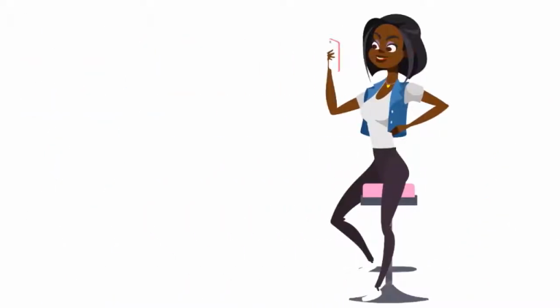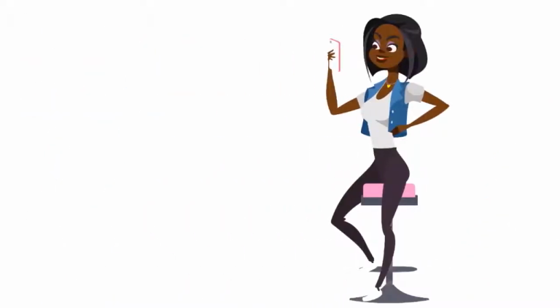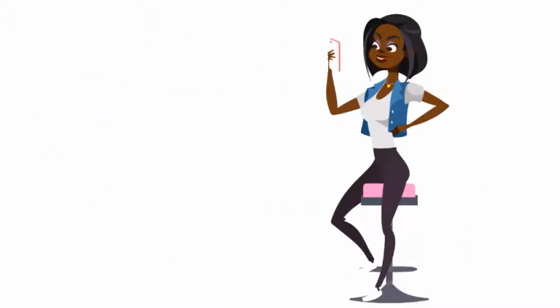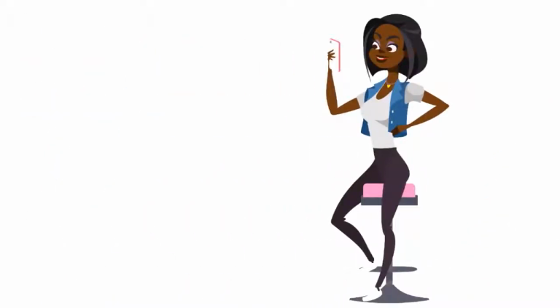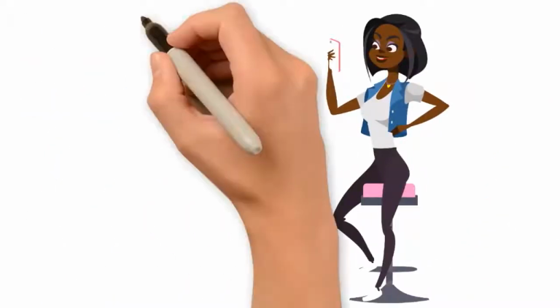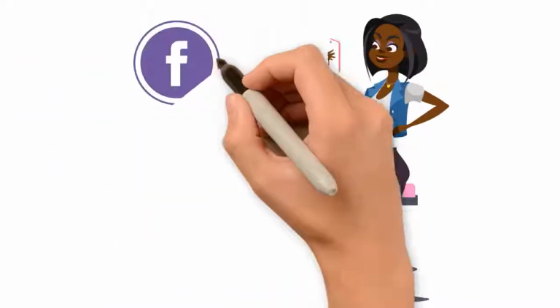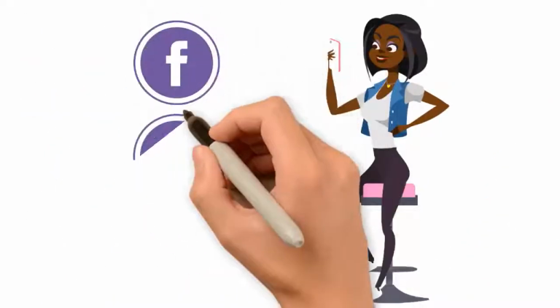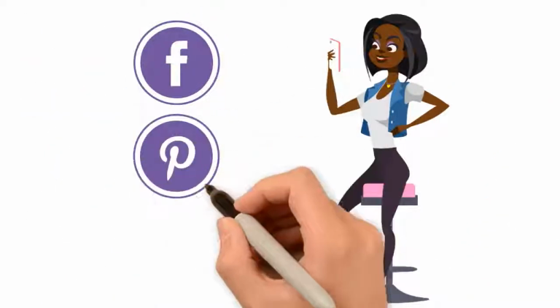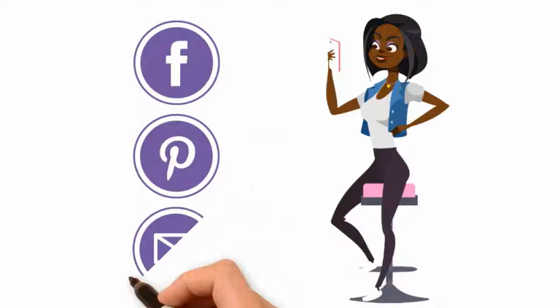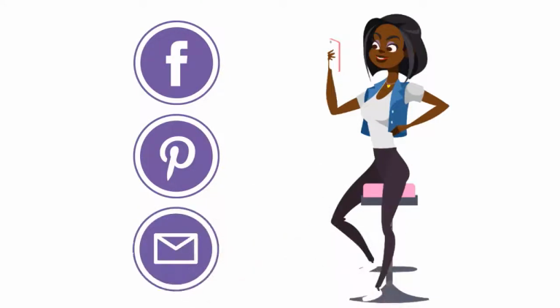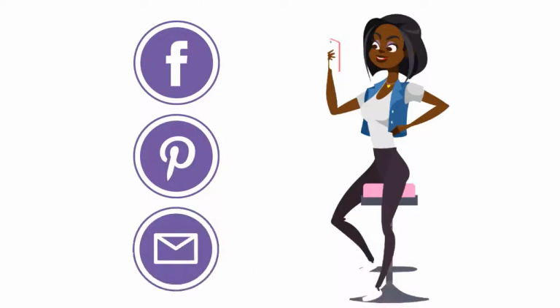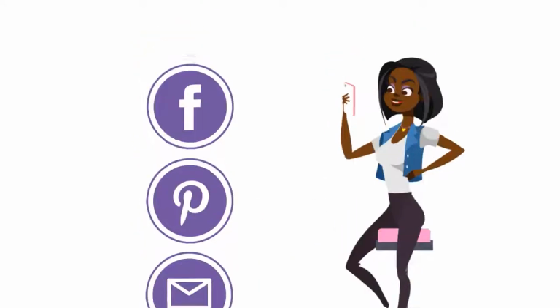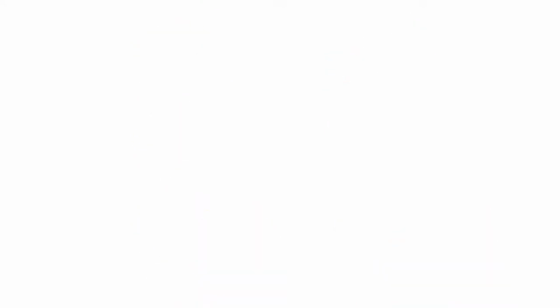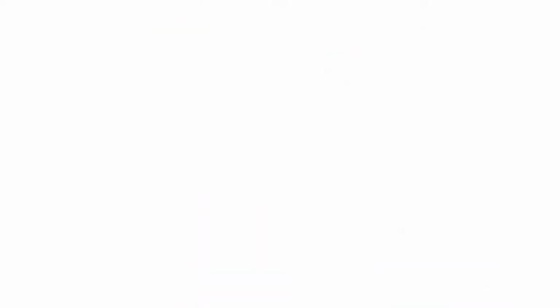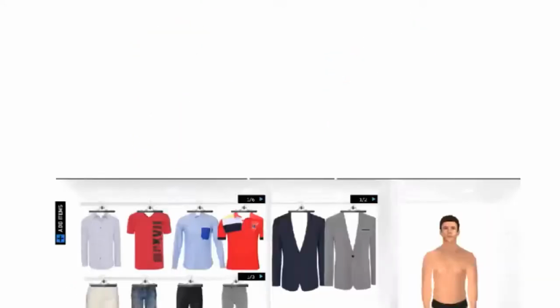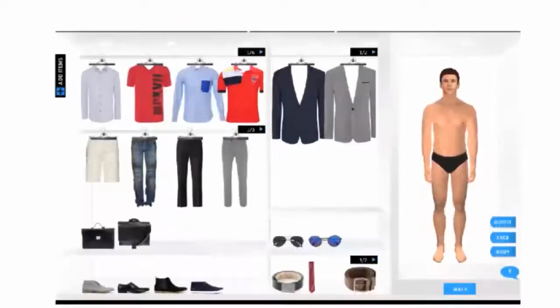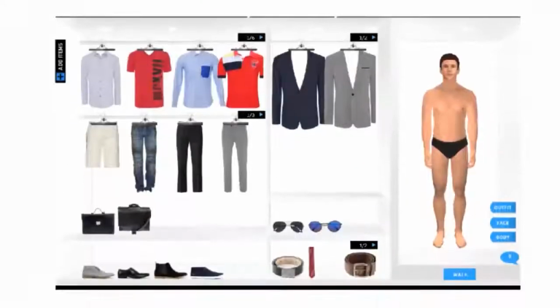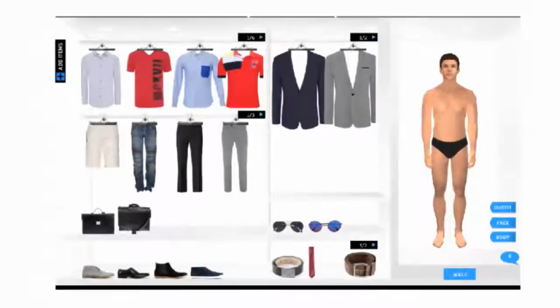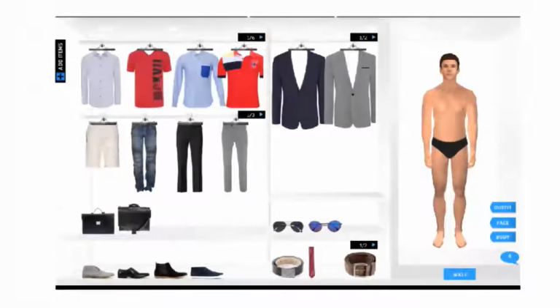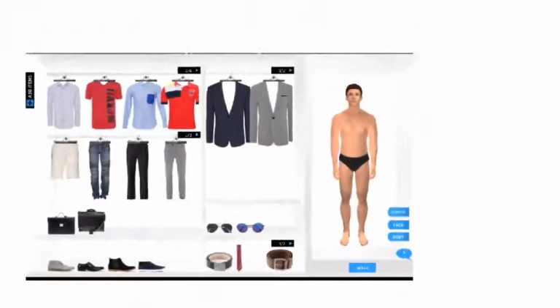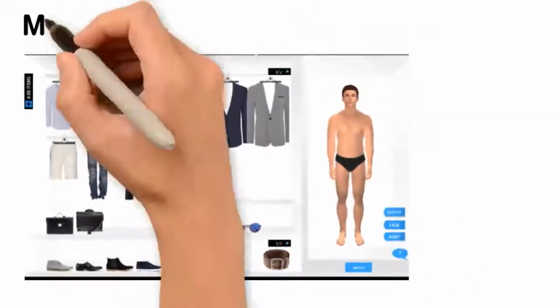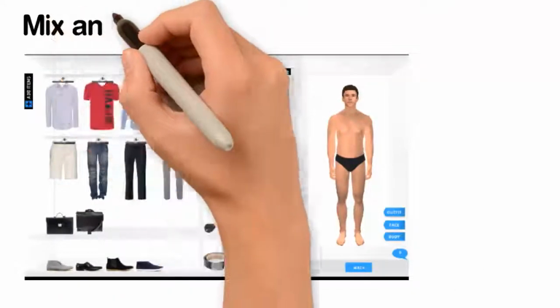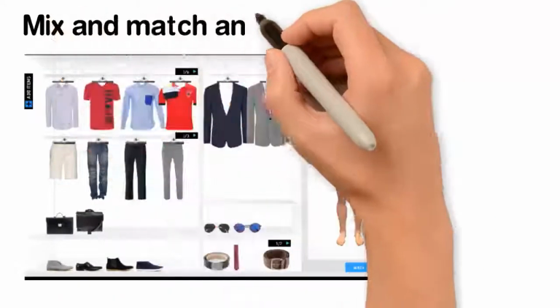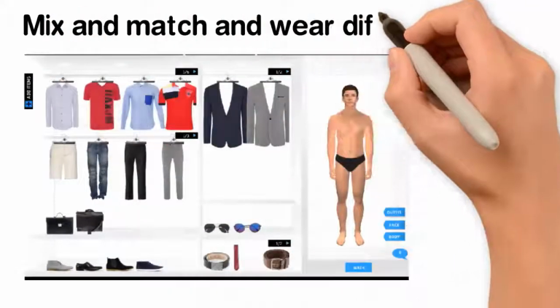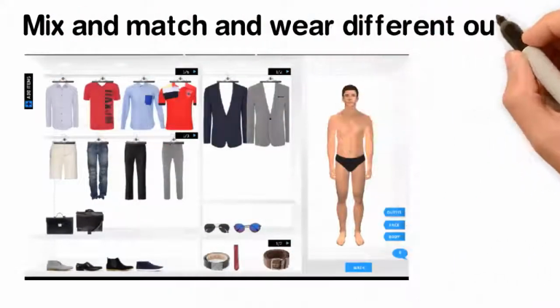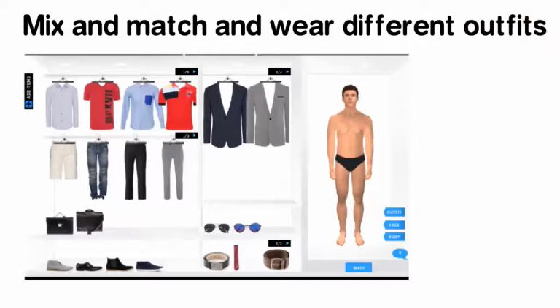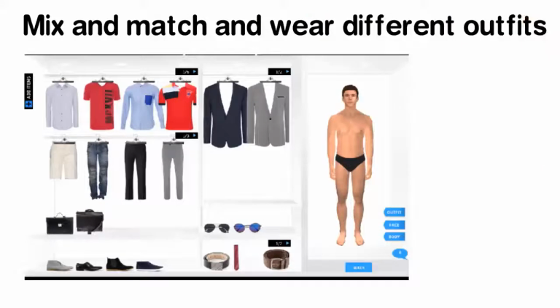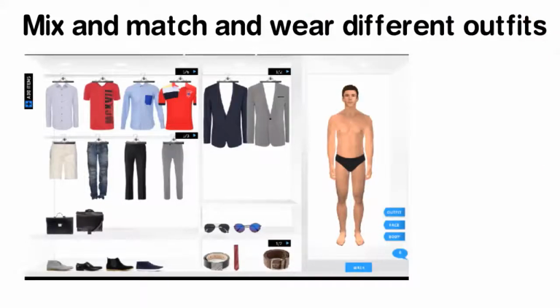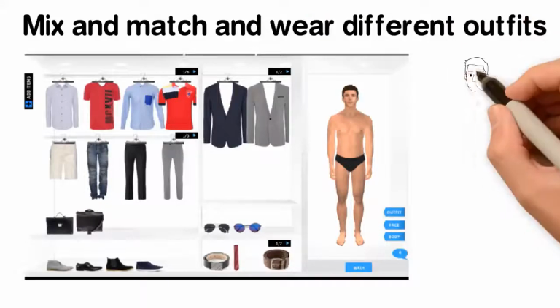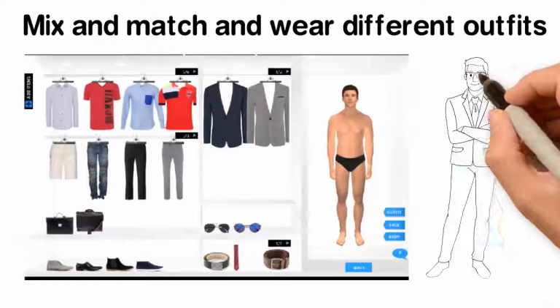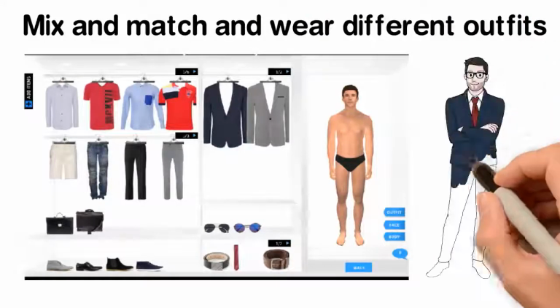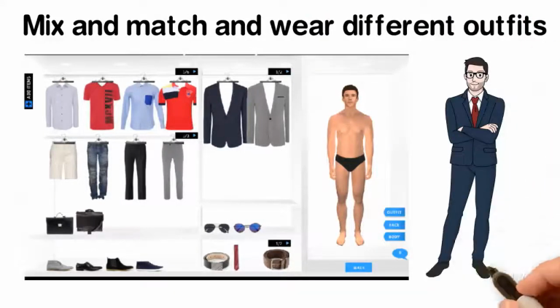Users can share their look with friends via Facebook, Pinterest, and email. Your products will be displayed inside a virtual closet to mix and match and wear different outfits together quickly.